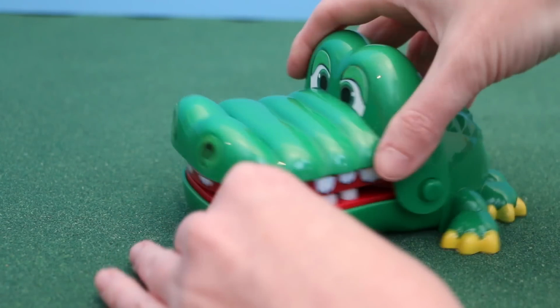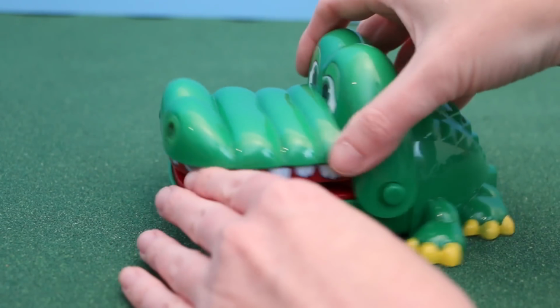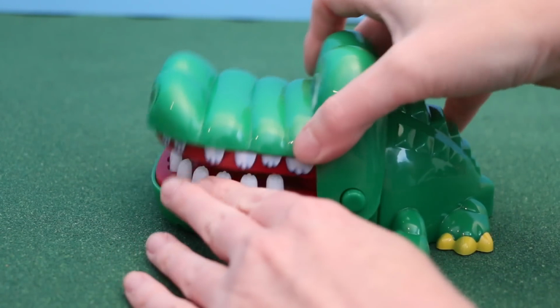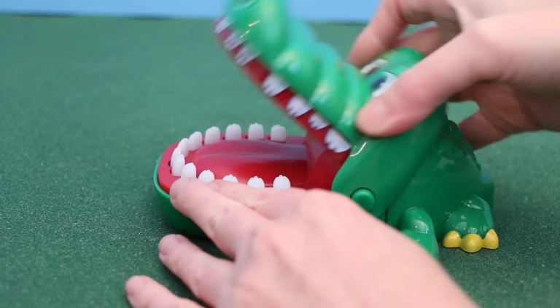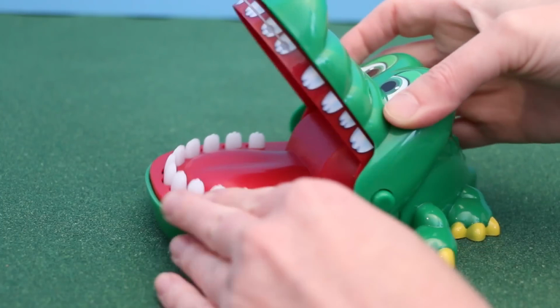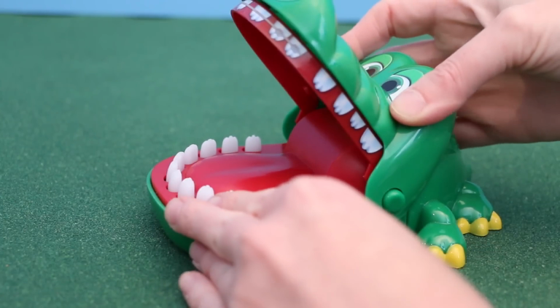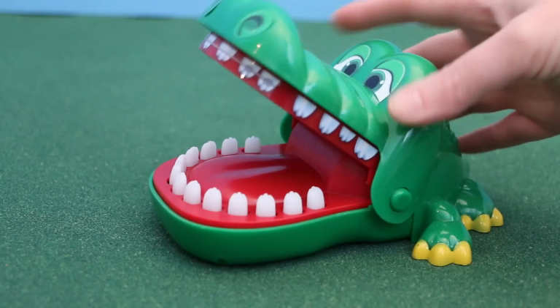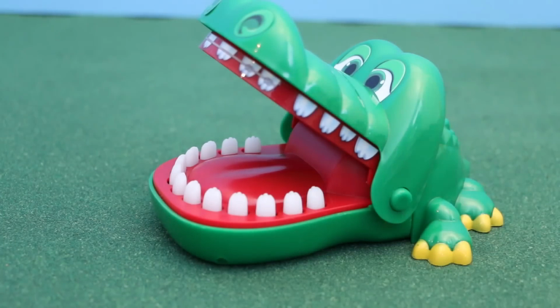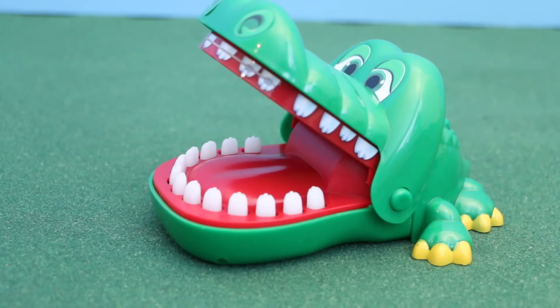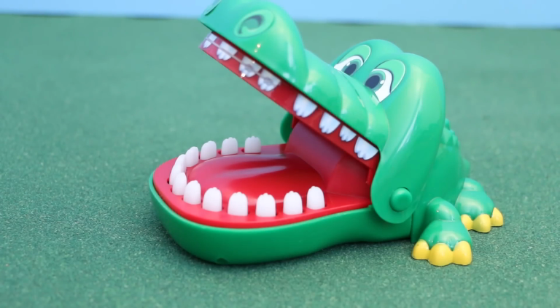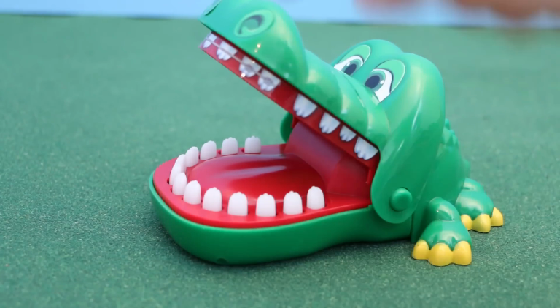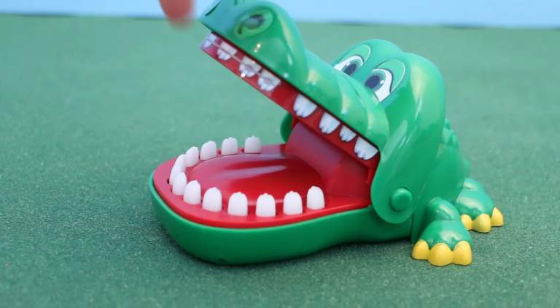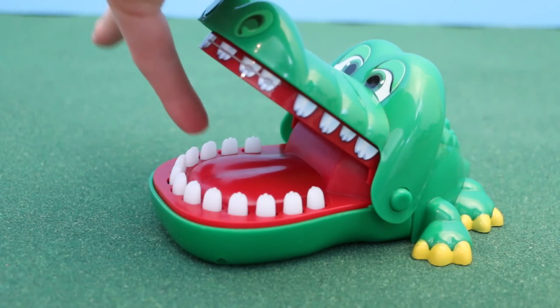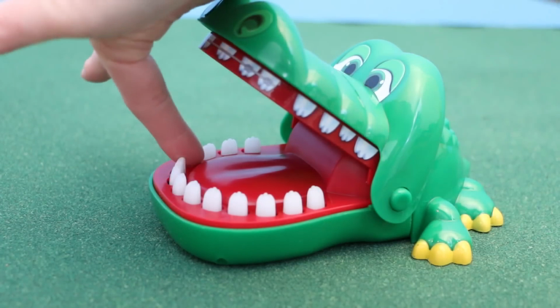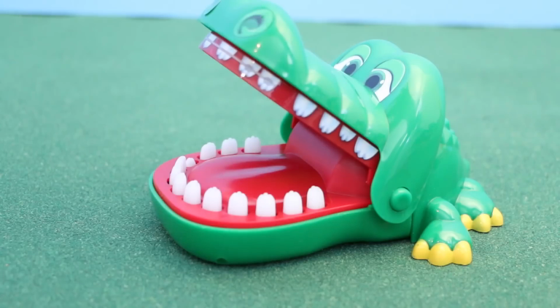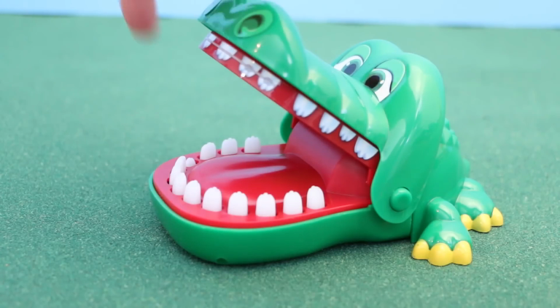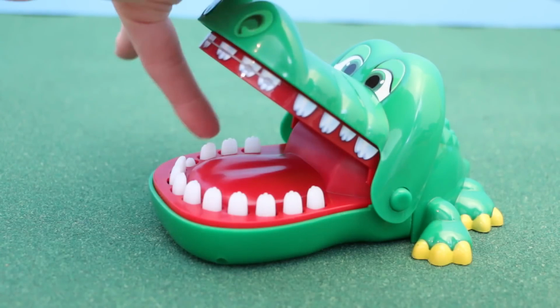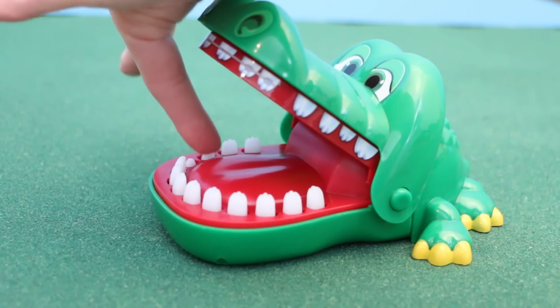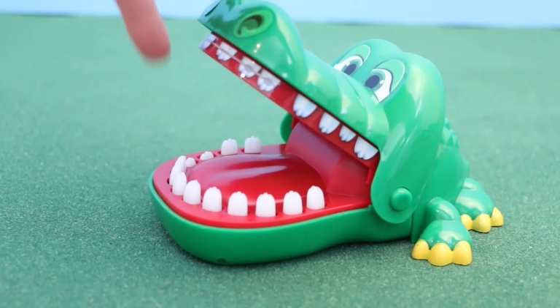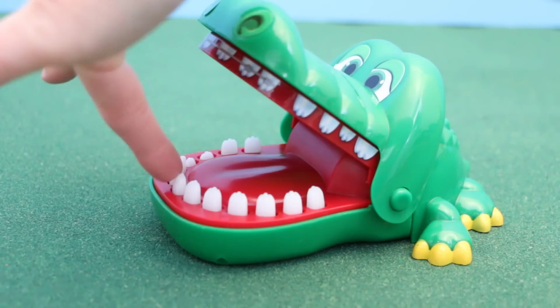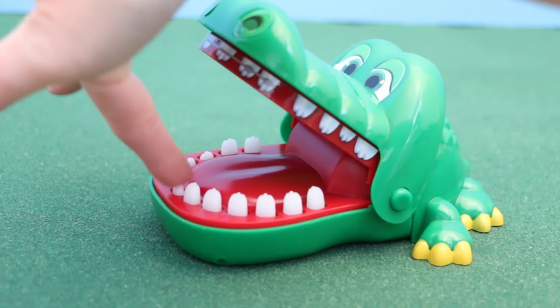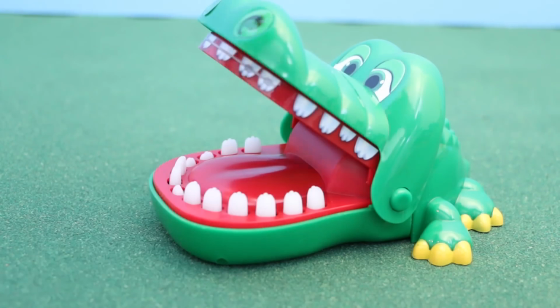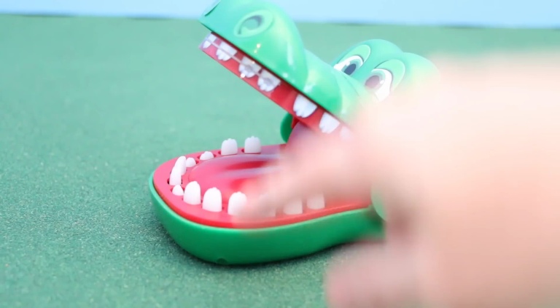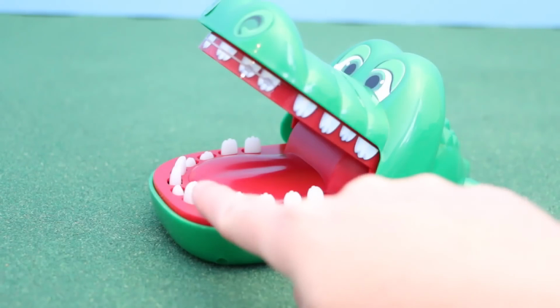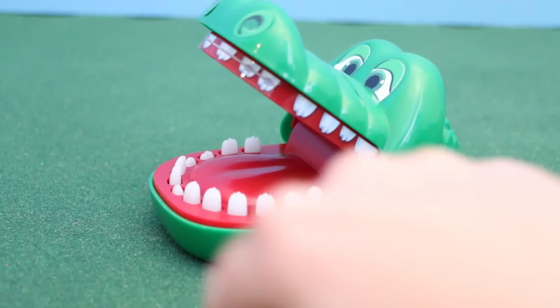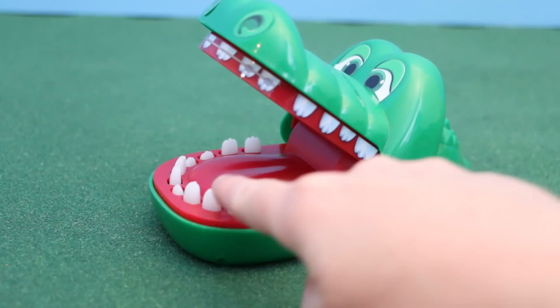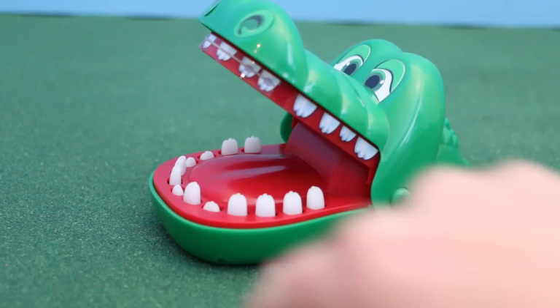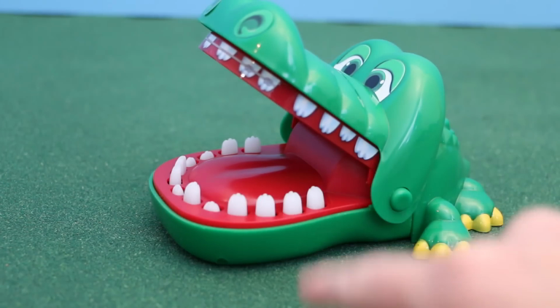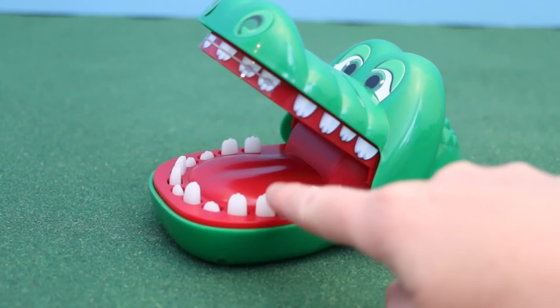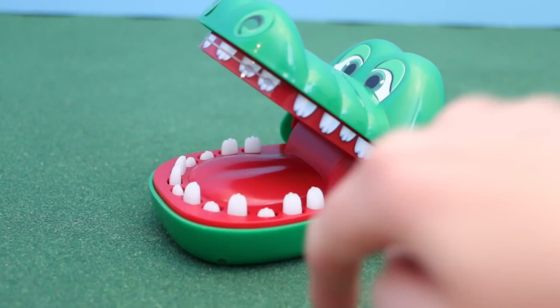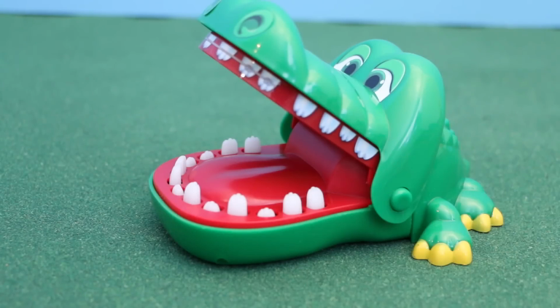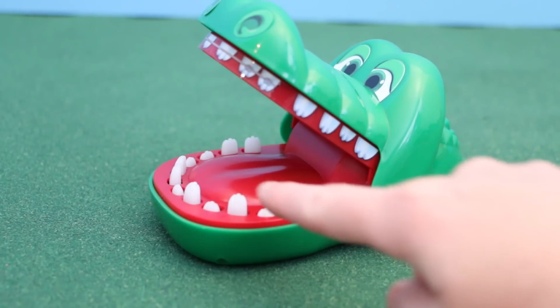What's great about this game is that the crocodile doesn't need any batteries for it to work. Each time you open up his mouth he resets and you have to find a different tooth. You just never know when he's going to snap at you.